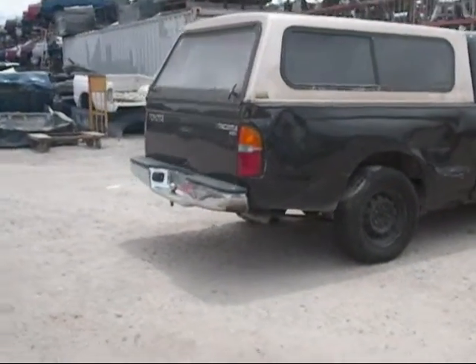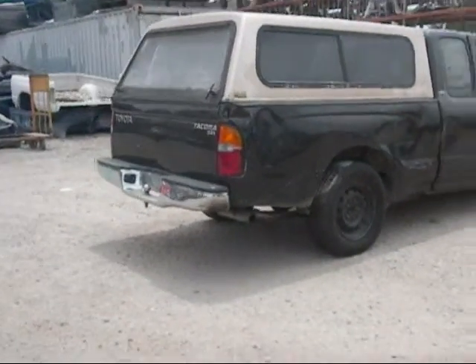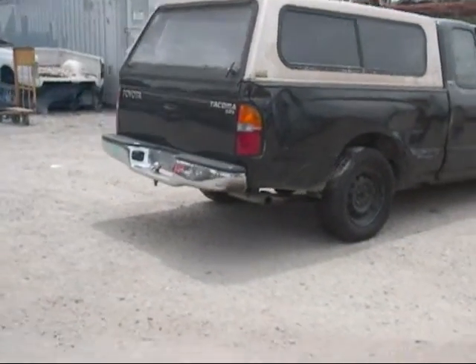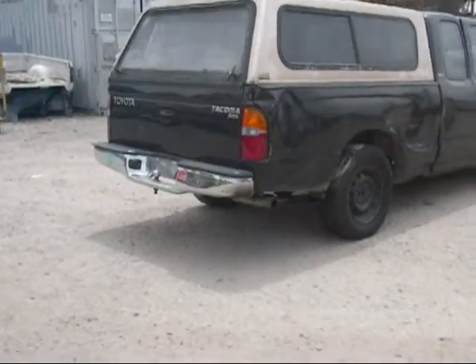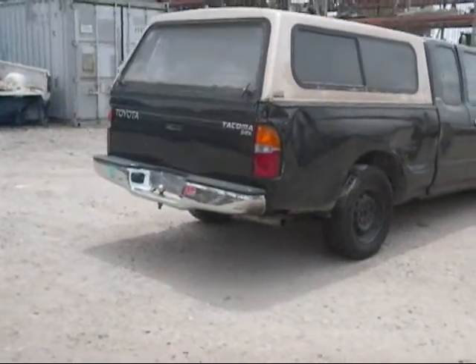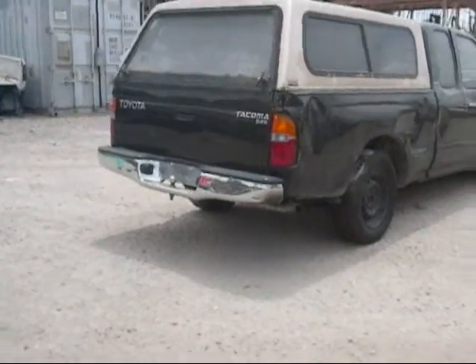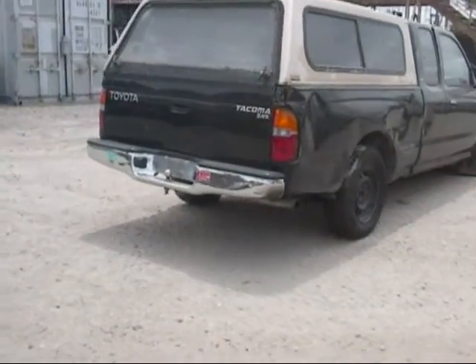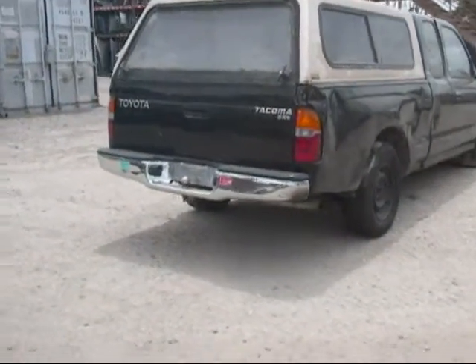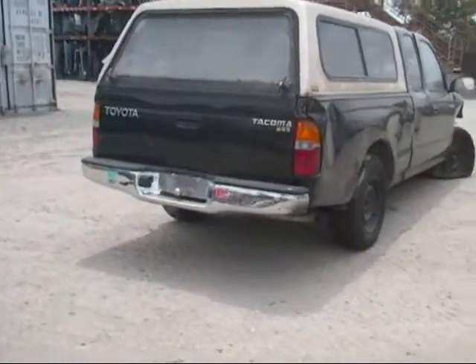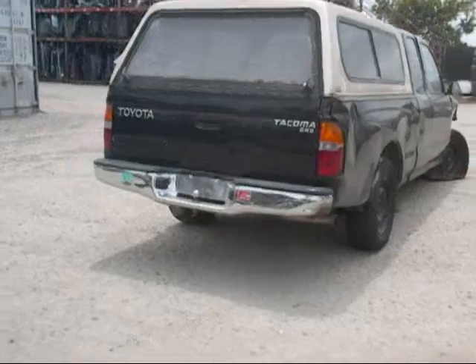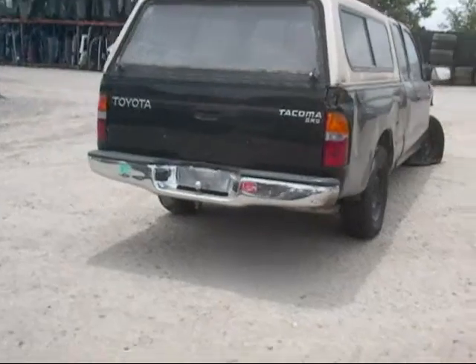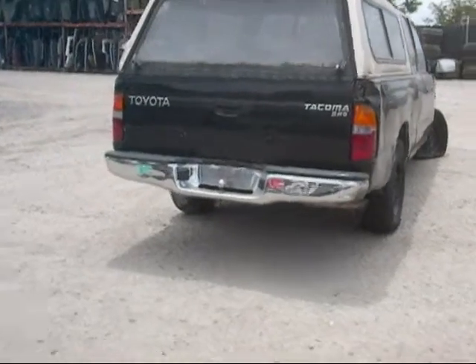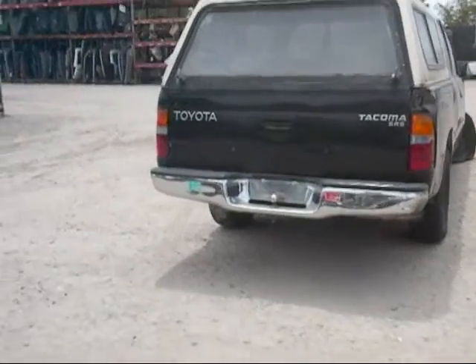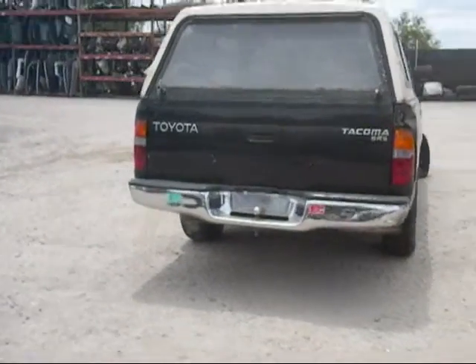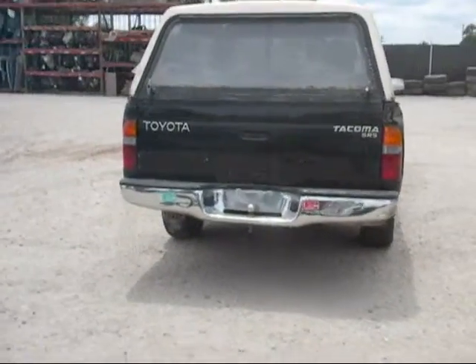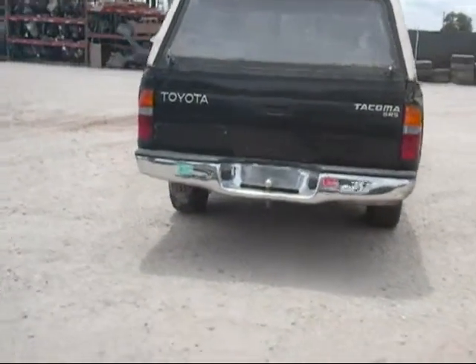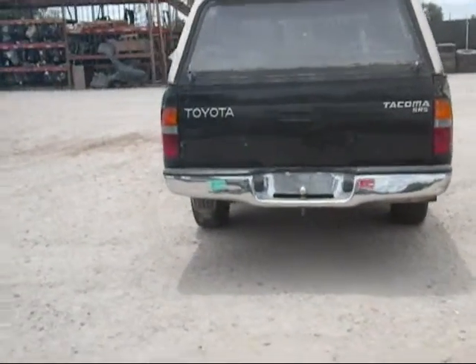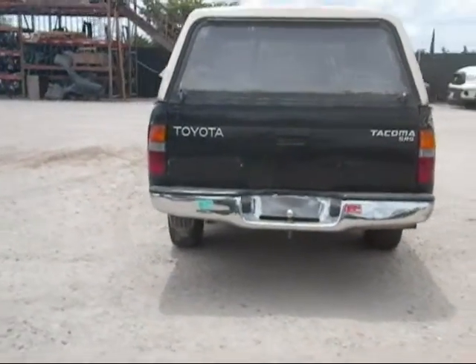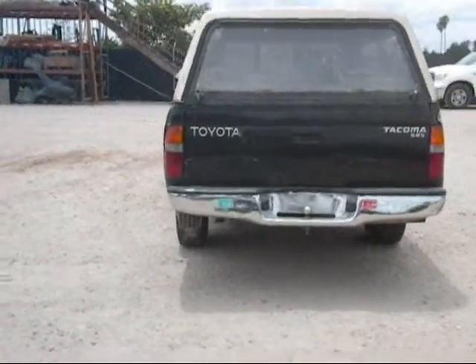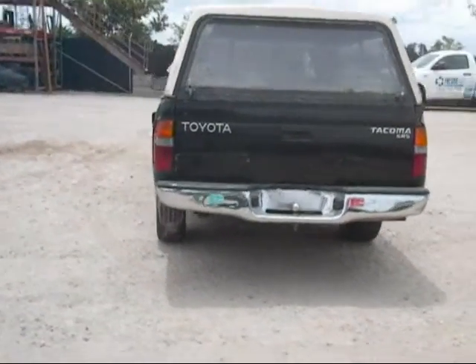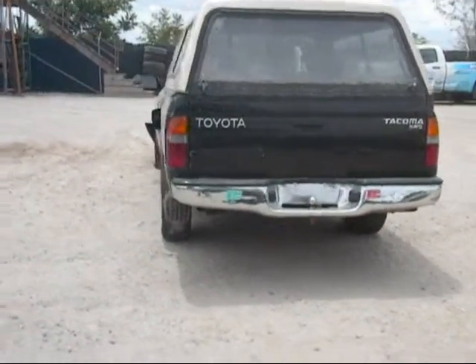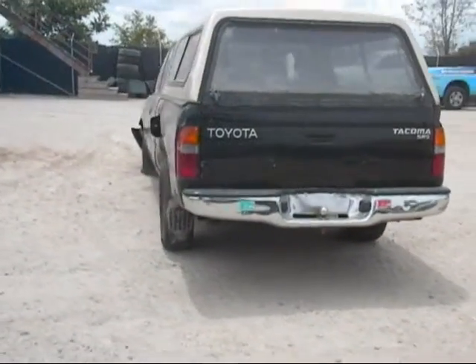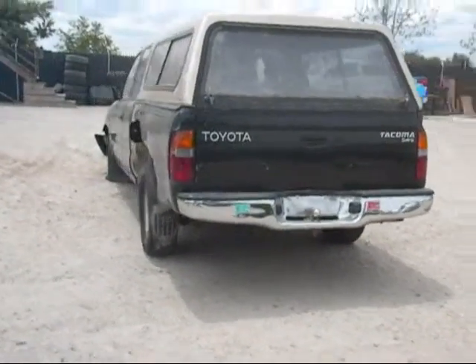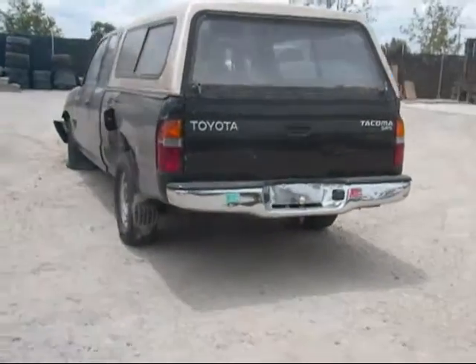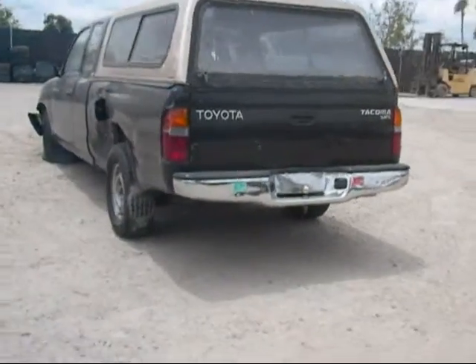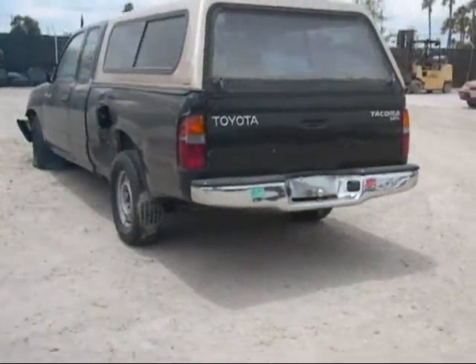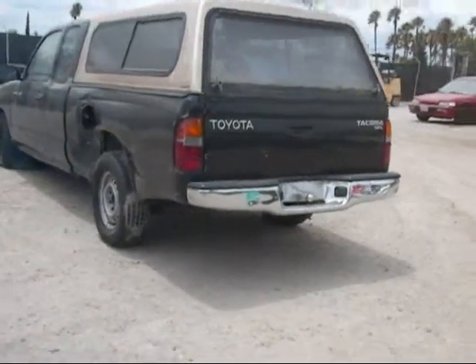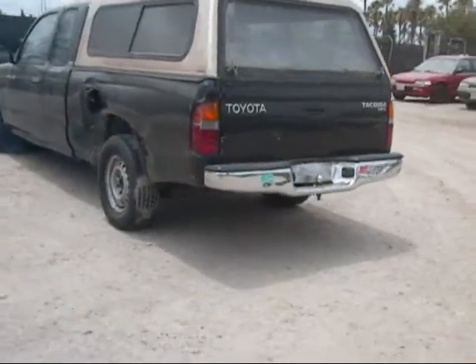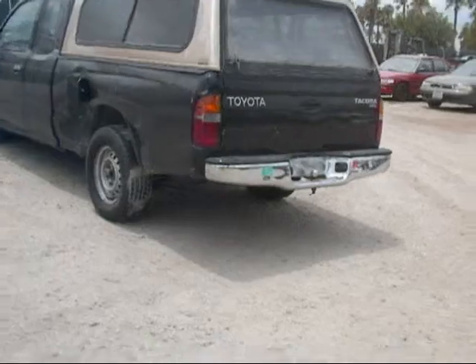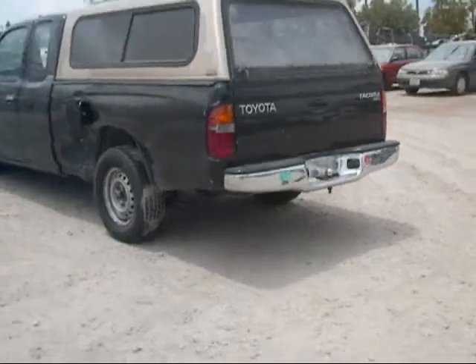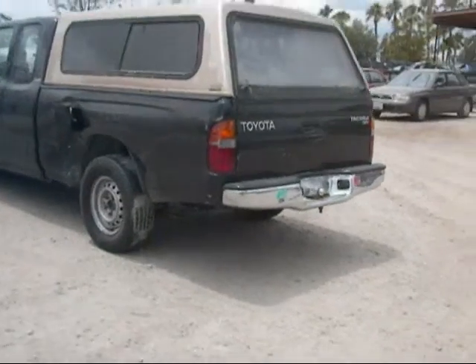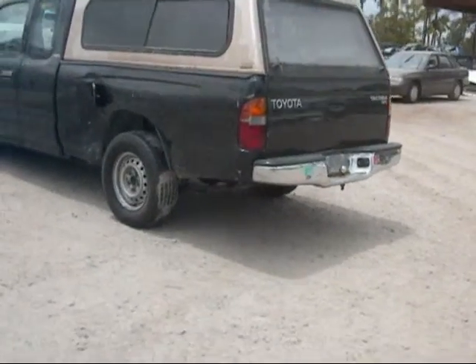The rear passenger taillight is good. The tailgate has a few dings on it, and the bumper also has a few dings on it.